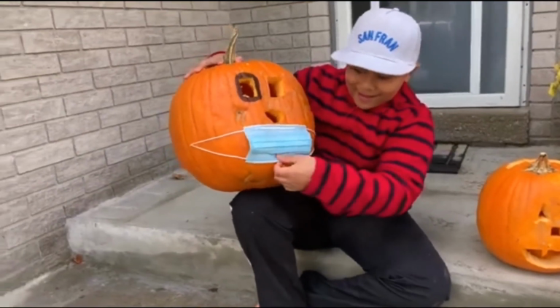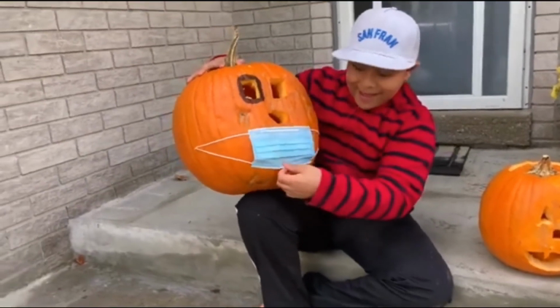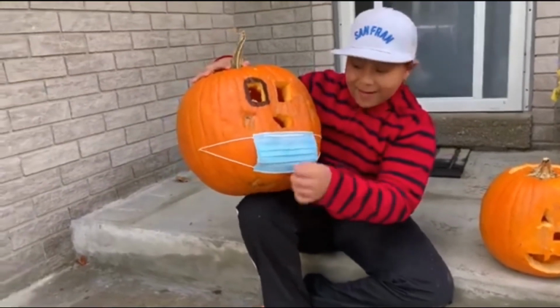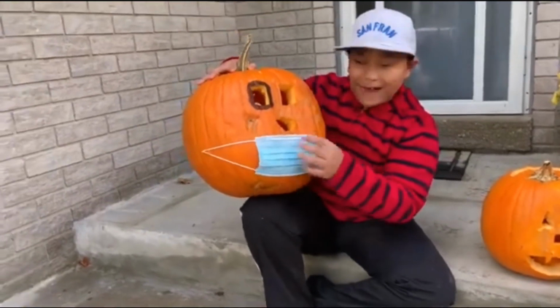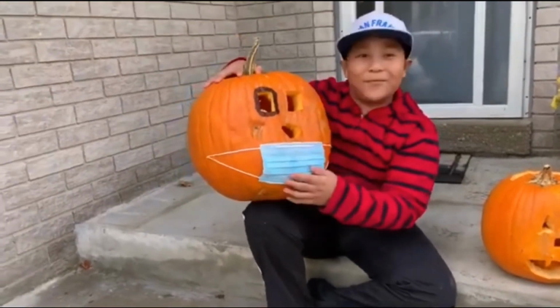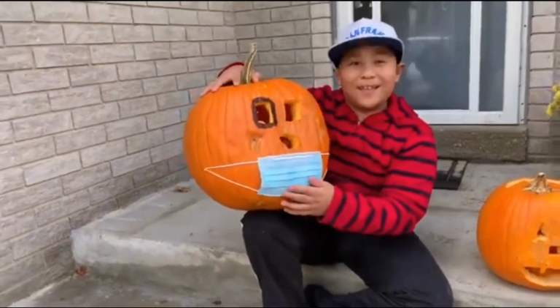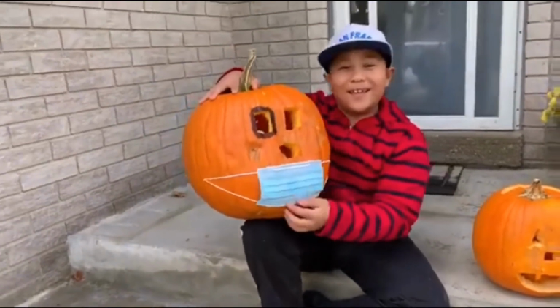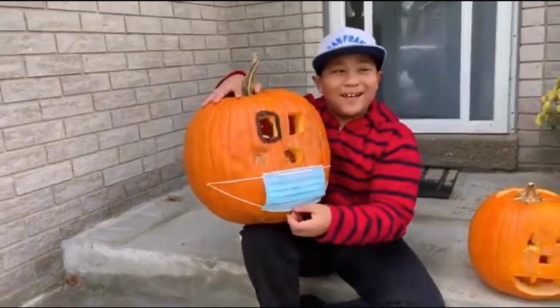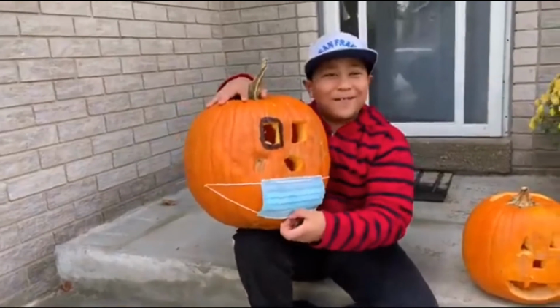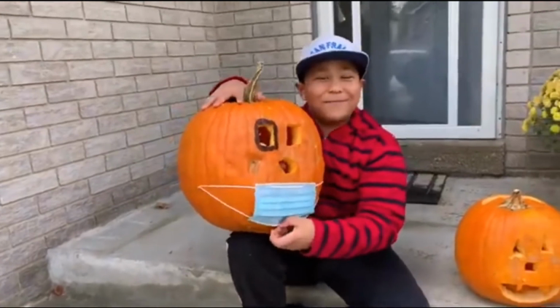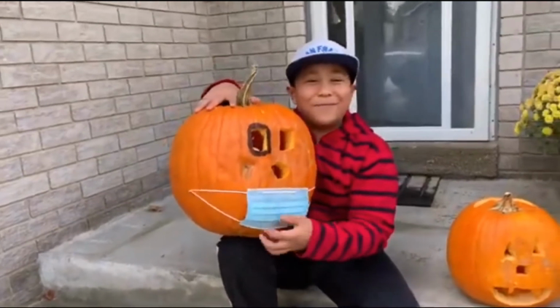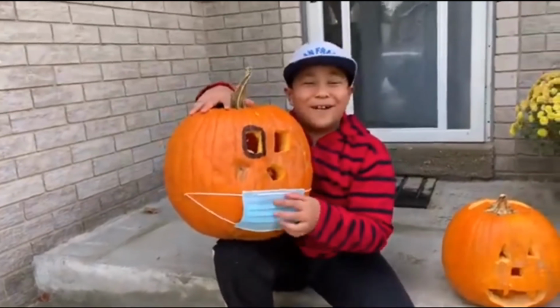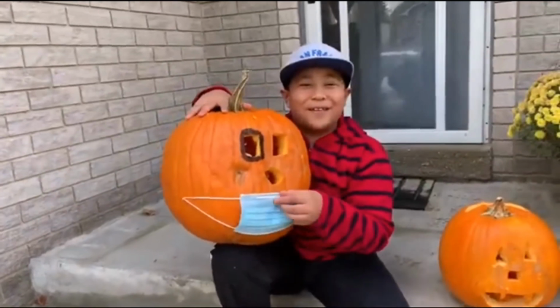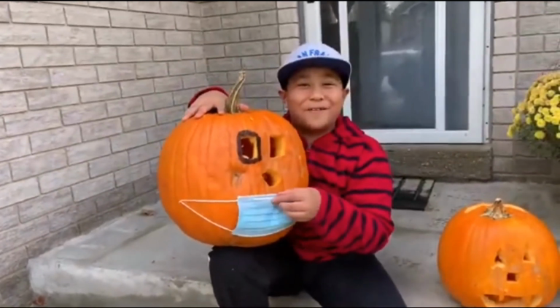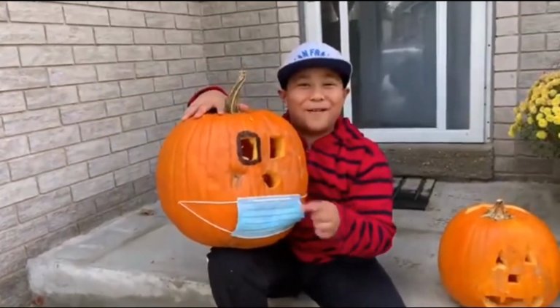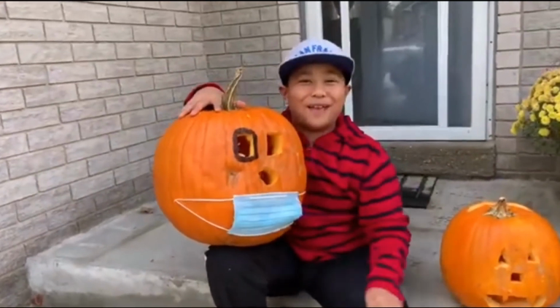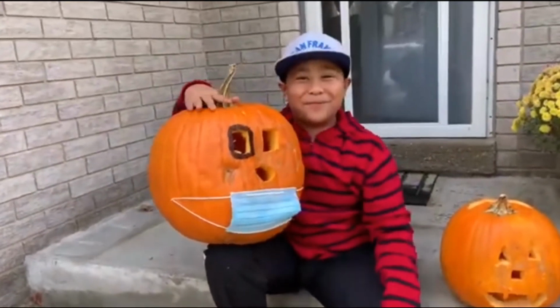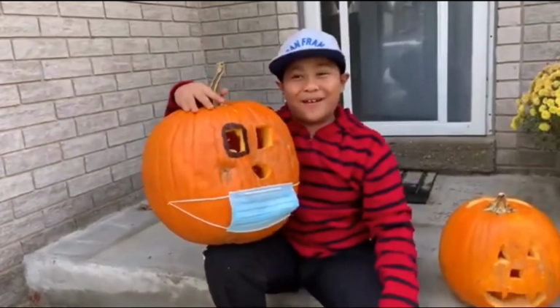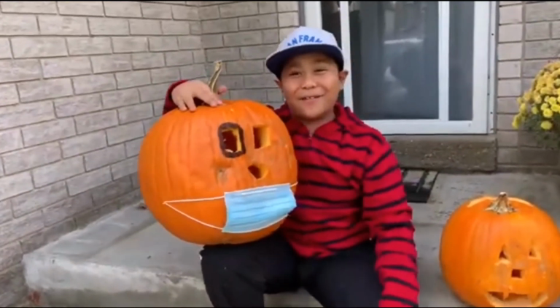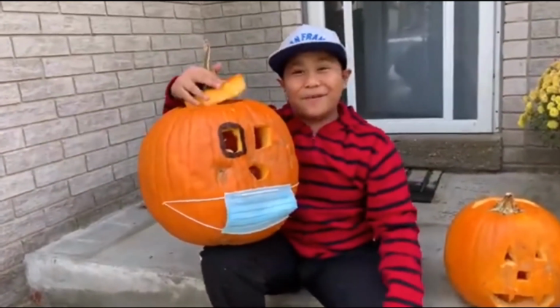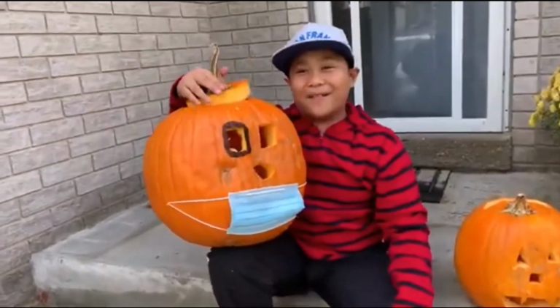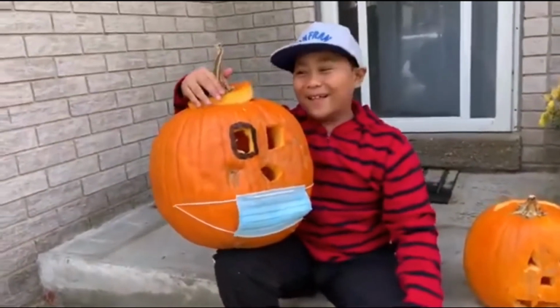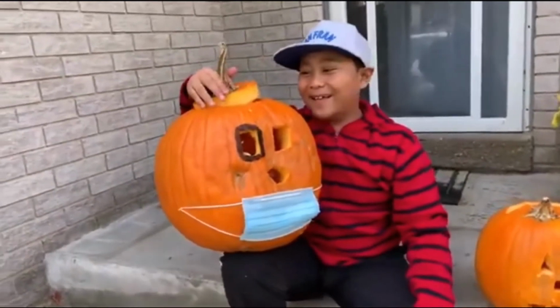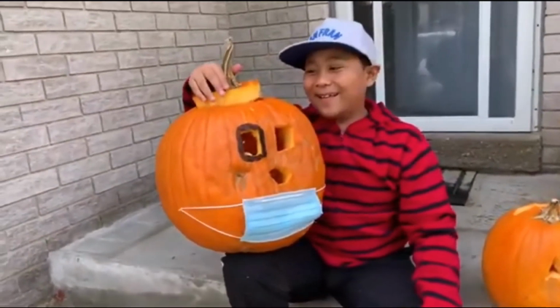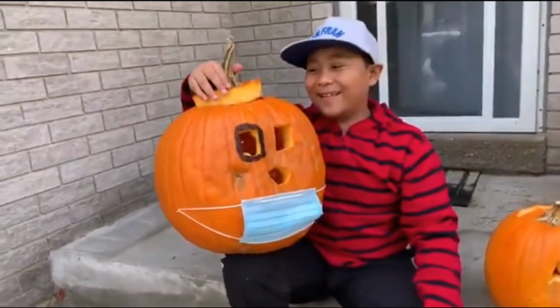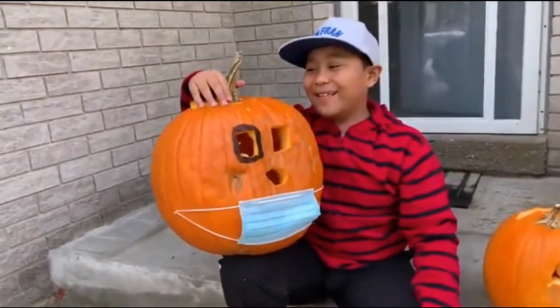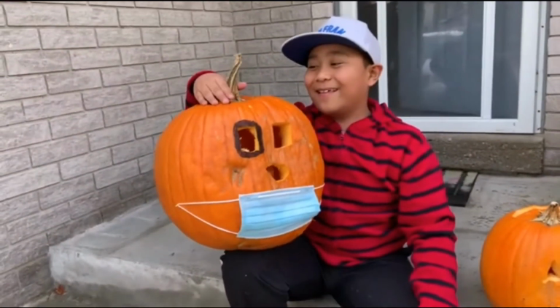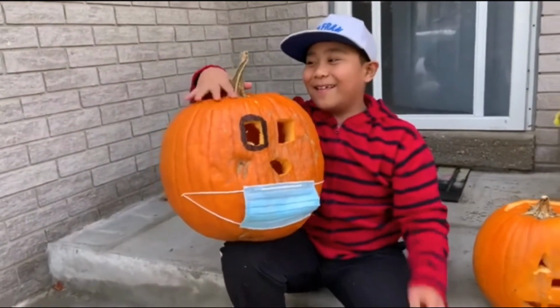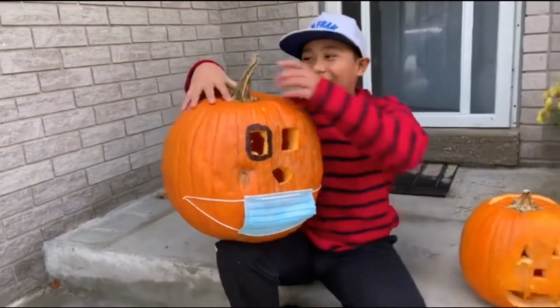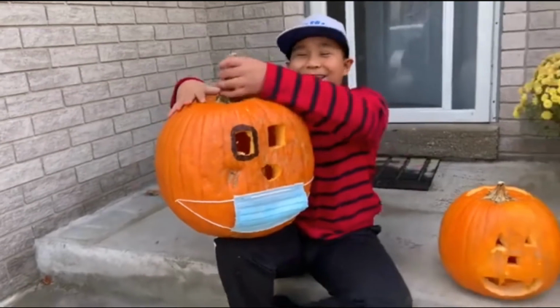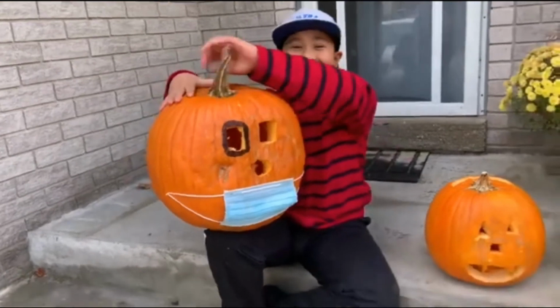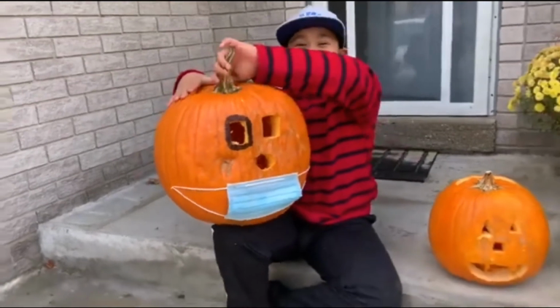On Halloween, when people come, he's gonna wear a mask with other people. Oh, that's really cool! And this is his hair.